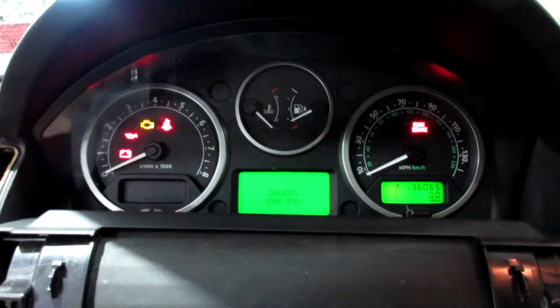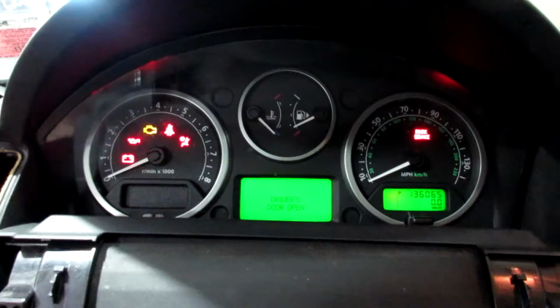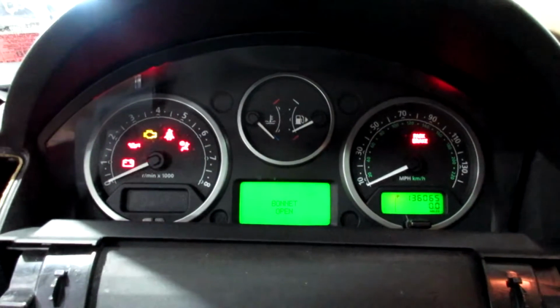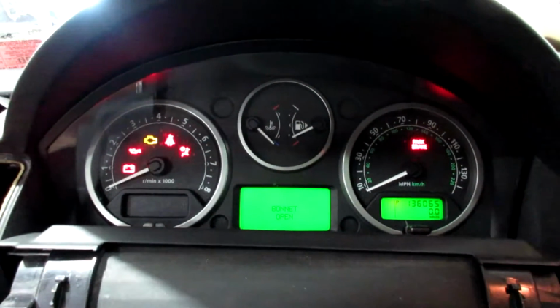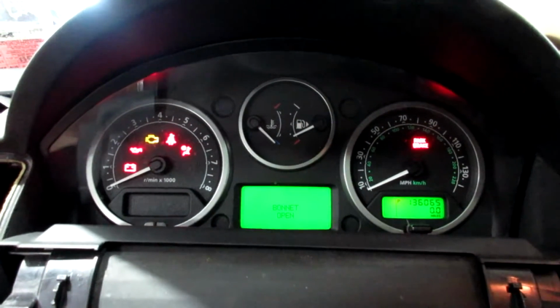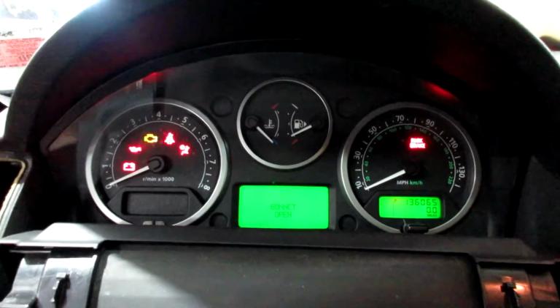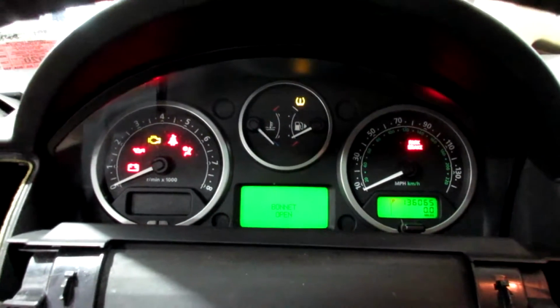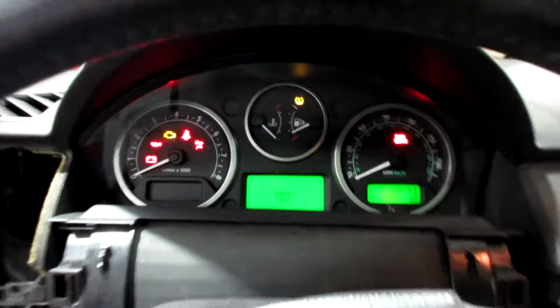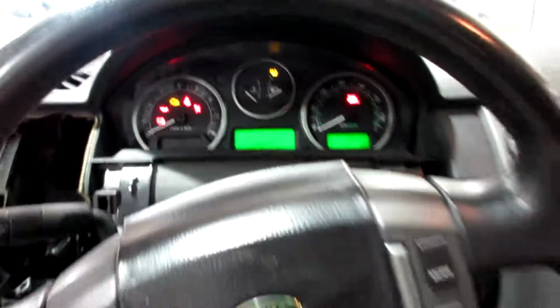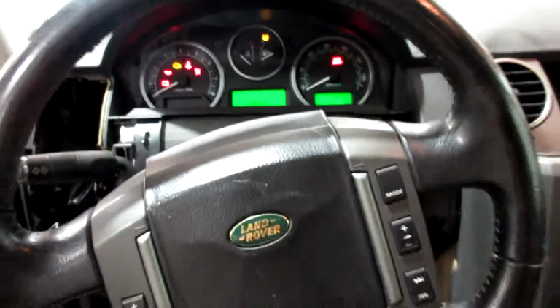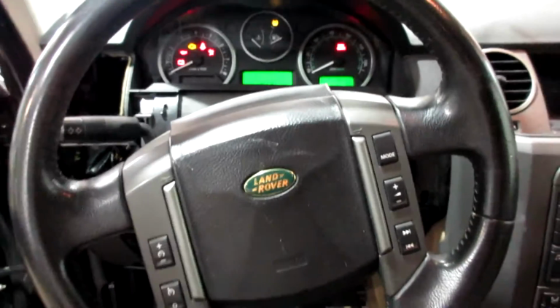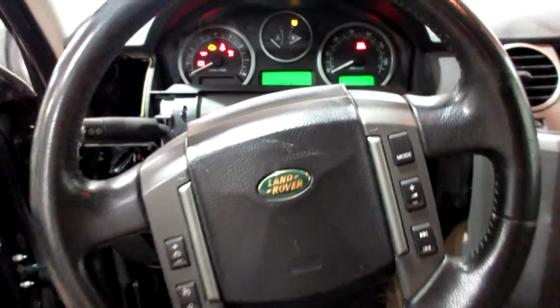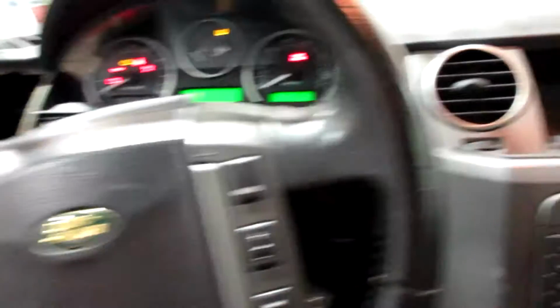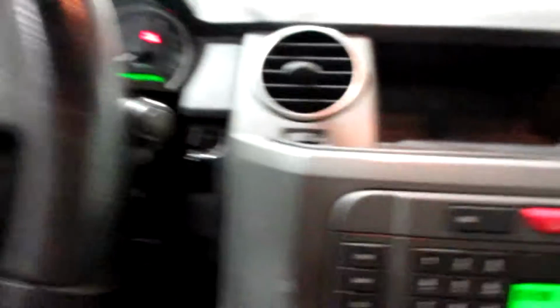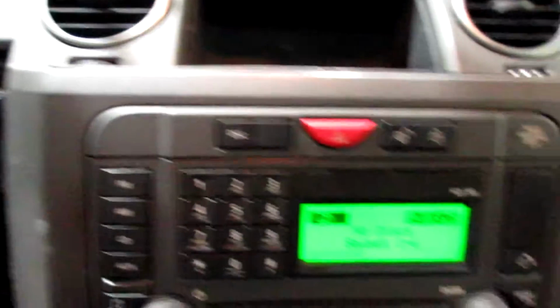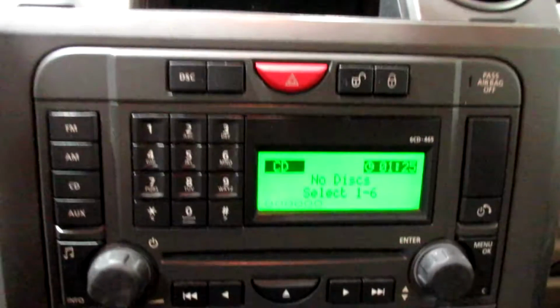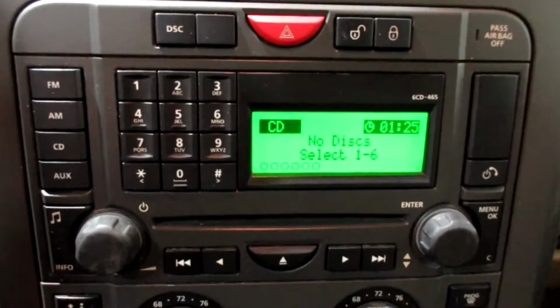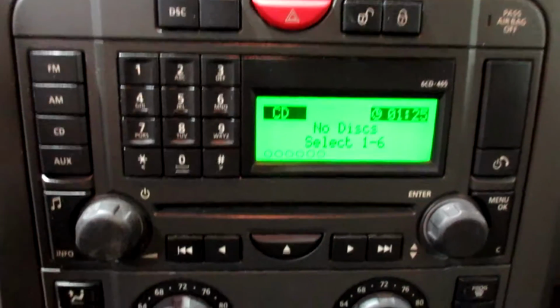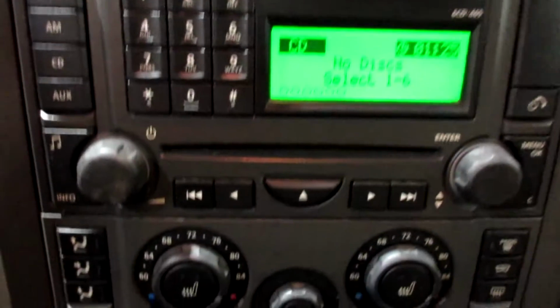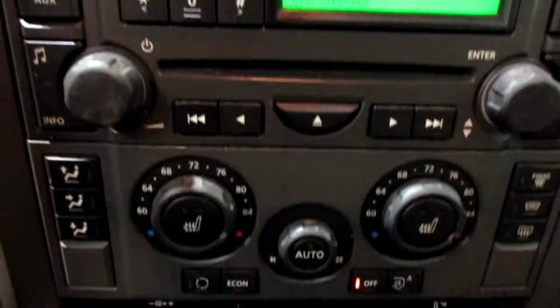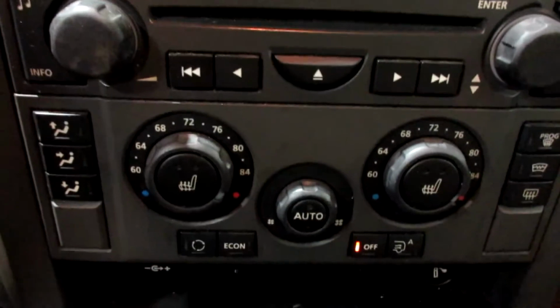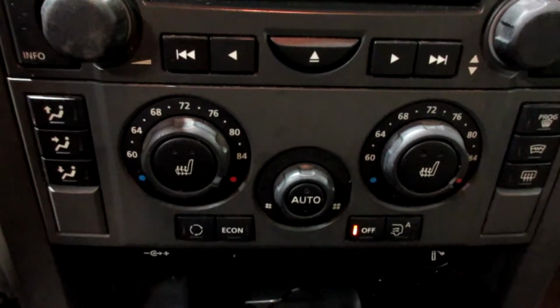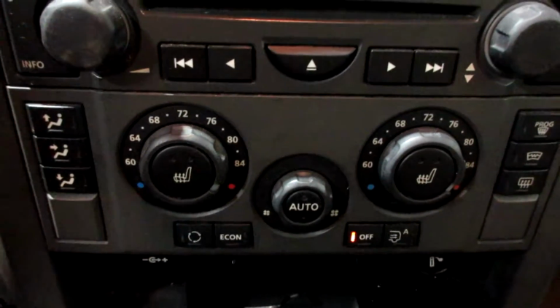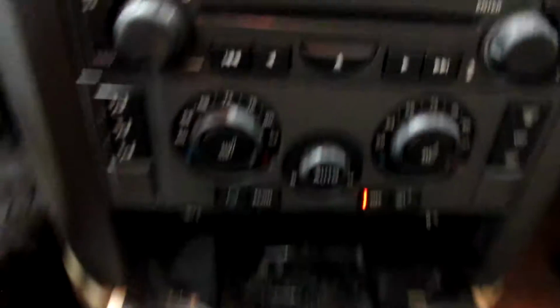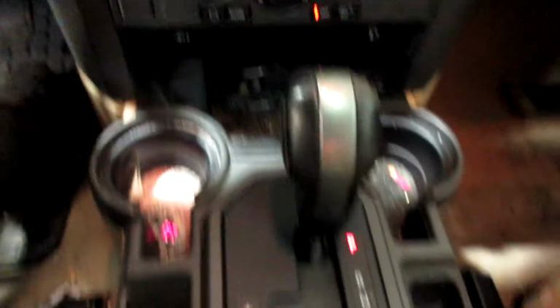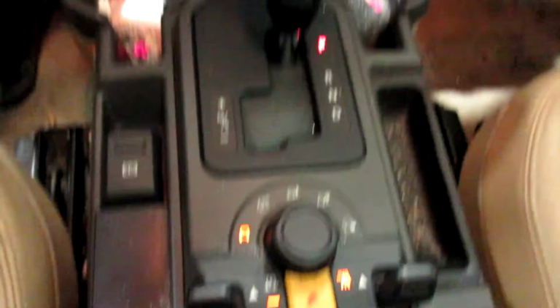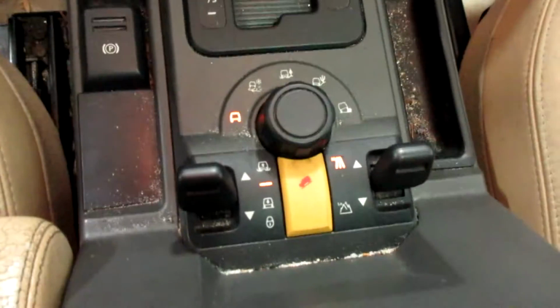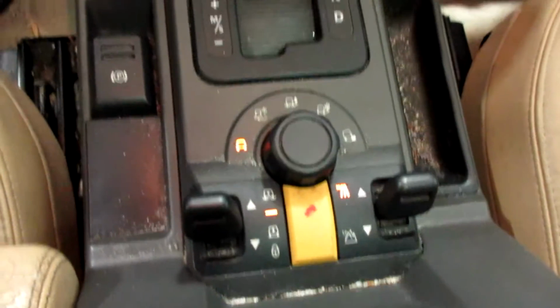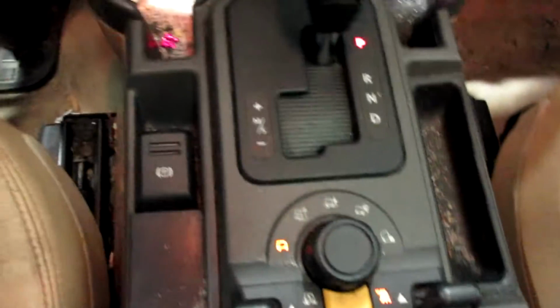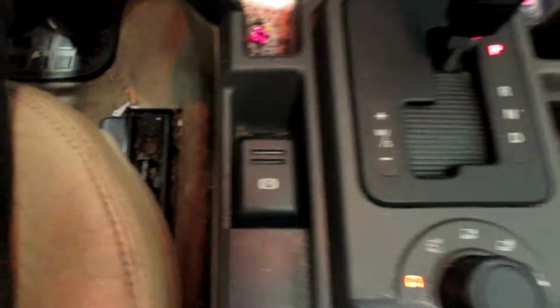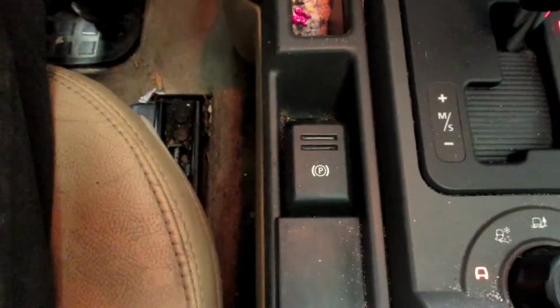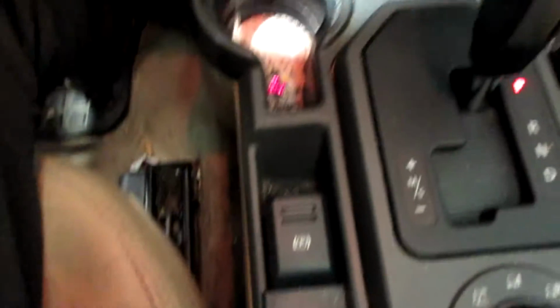Vehicle currently has 136,065 miles on the motor. We have a CD player, six-disc CD changer, temperature controls, heated seats, suspension switch, and electric parking brake.